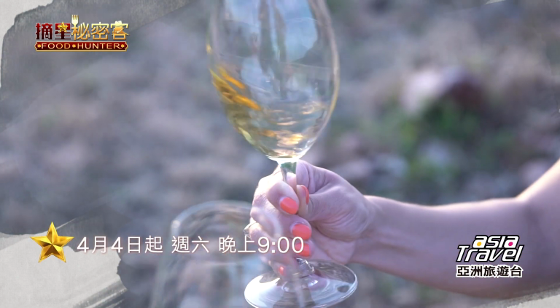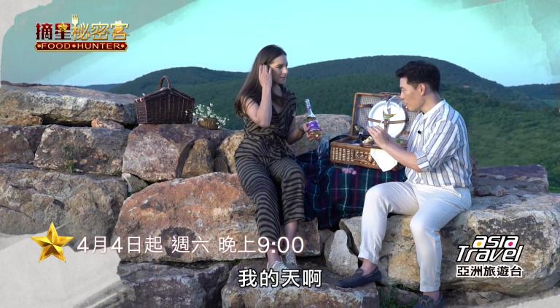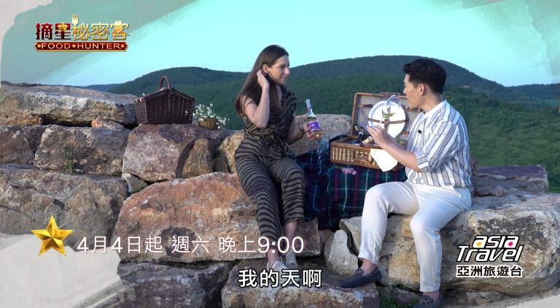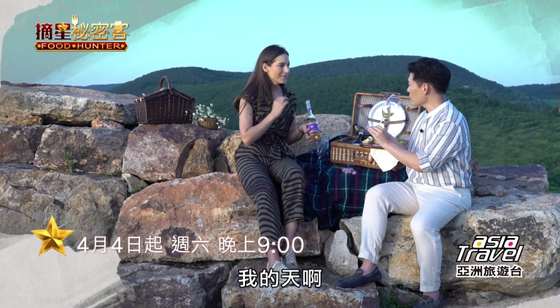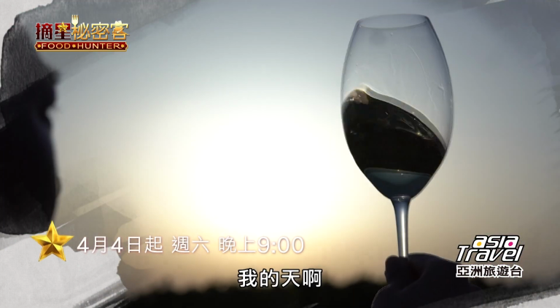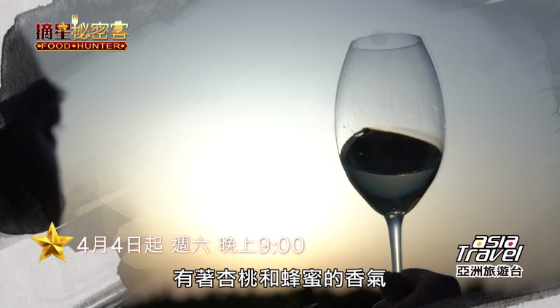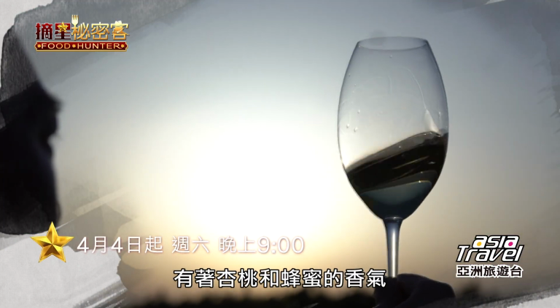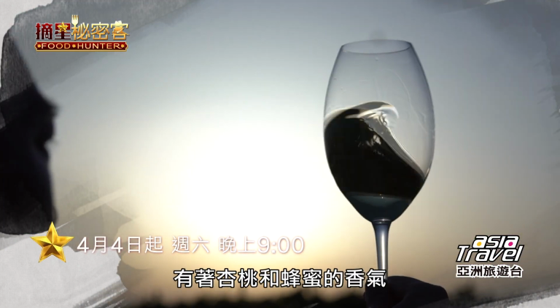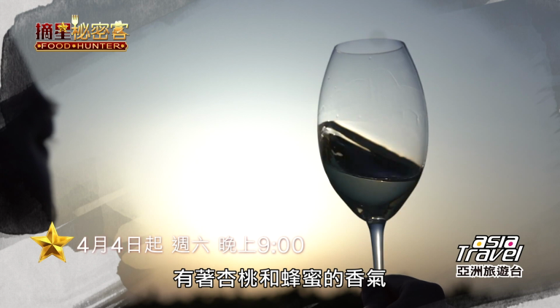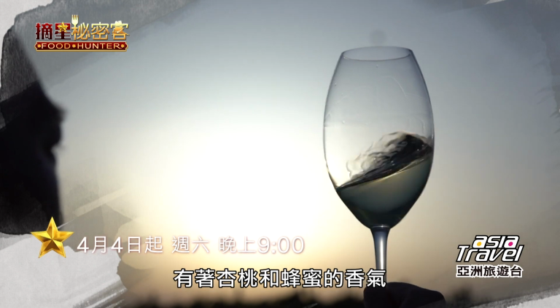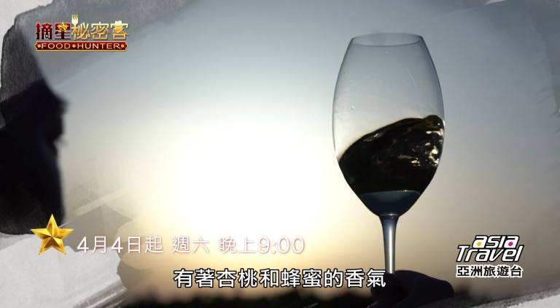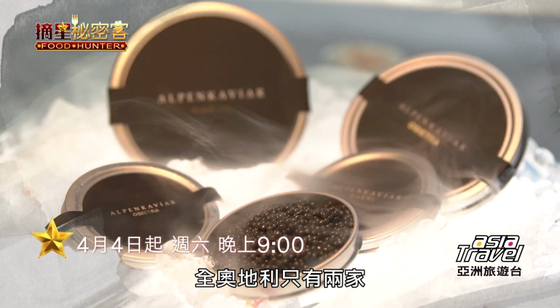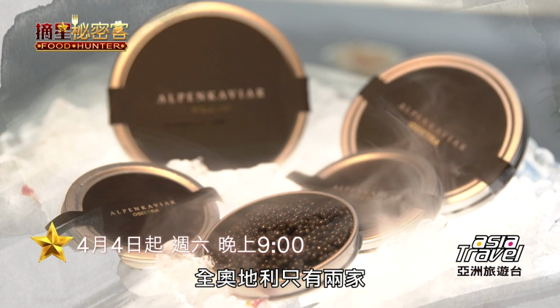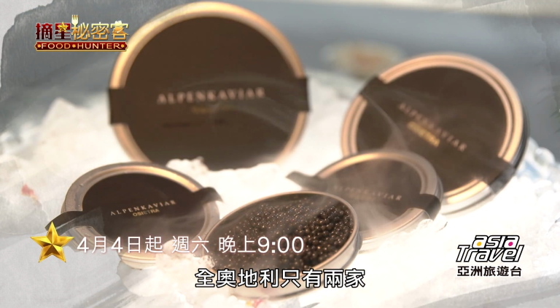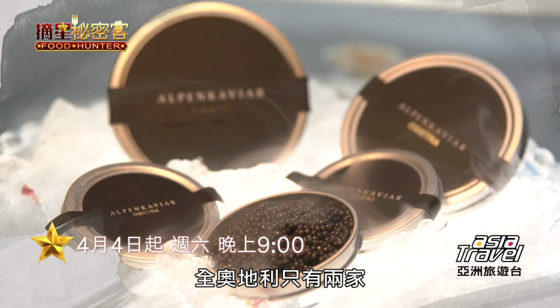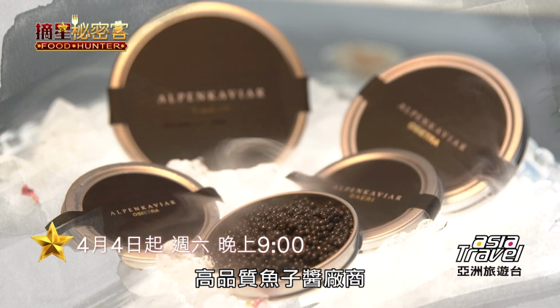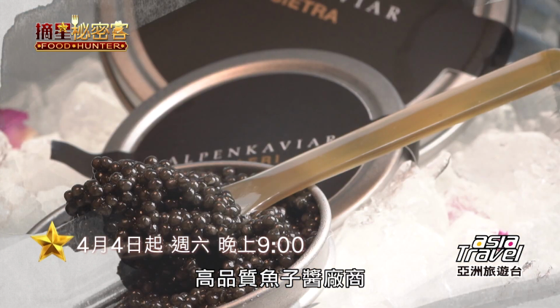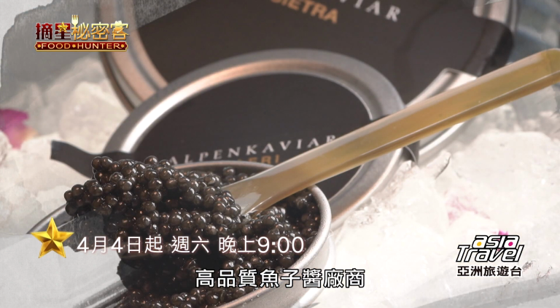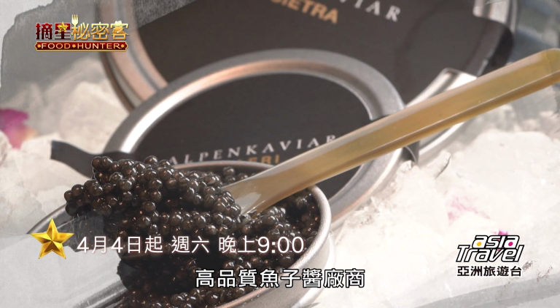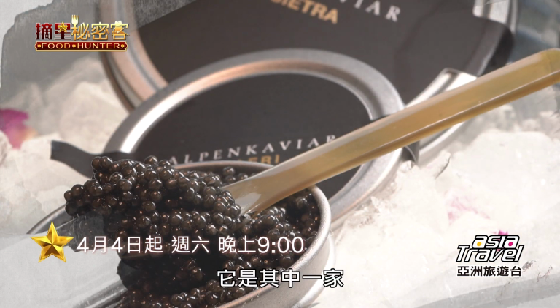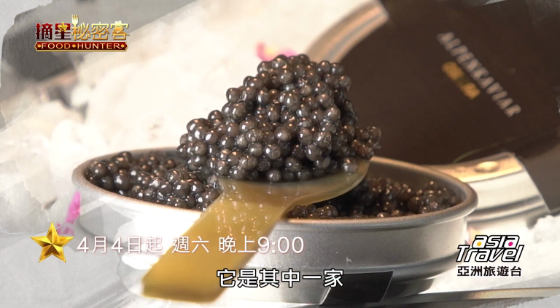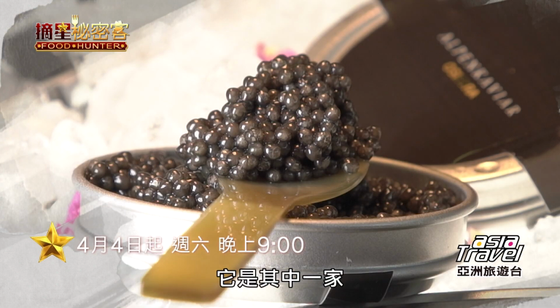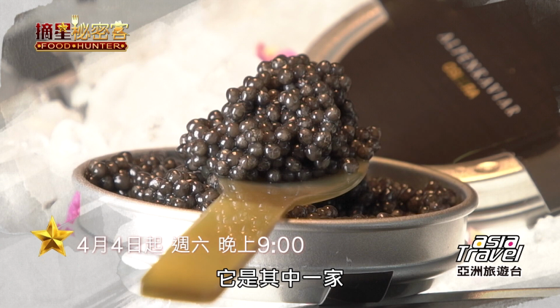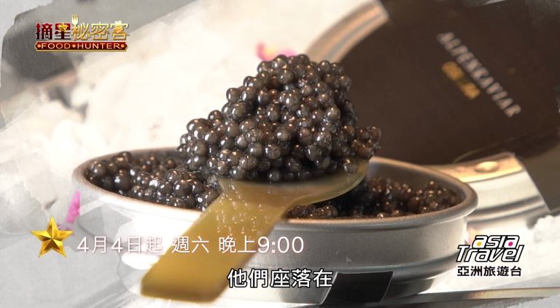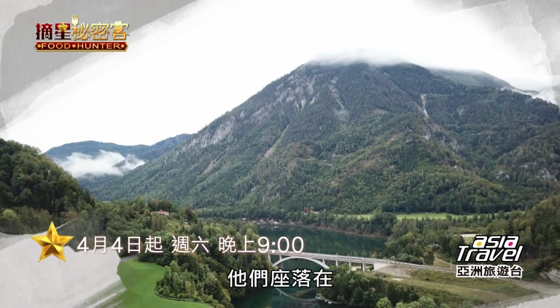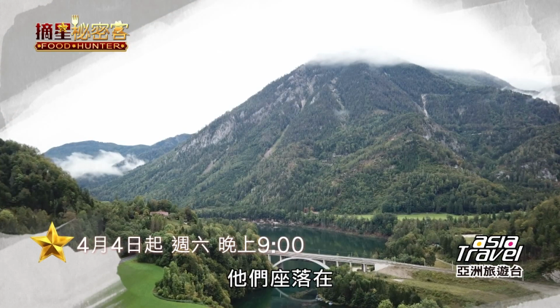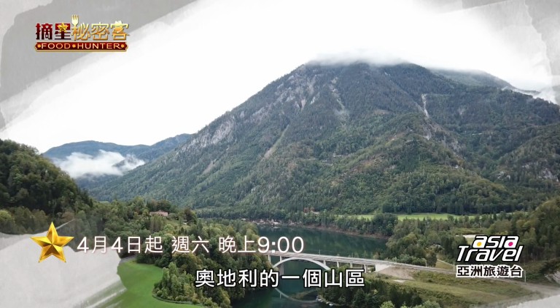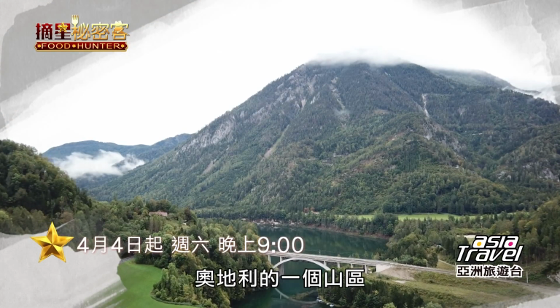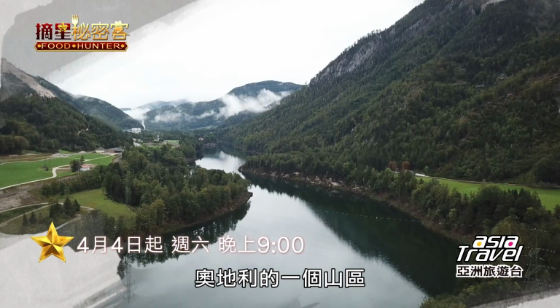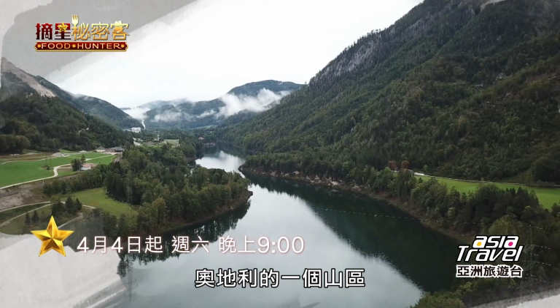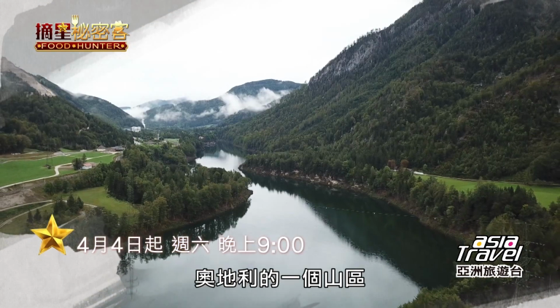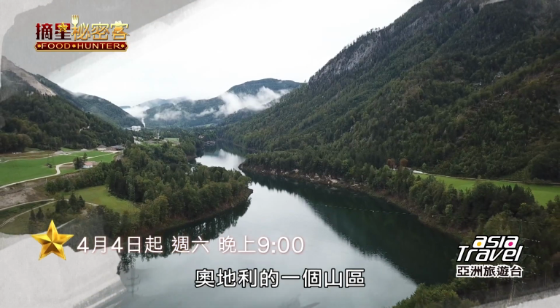Oh my gosh! It's apricot. It's like honey. One of only two in the entirety of Austria of this top quality ingredient. They're actually producing this high up in the mountain regions of Austria.